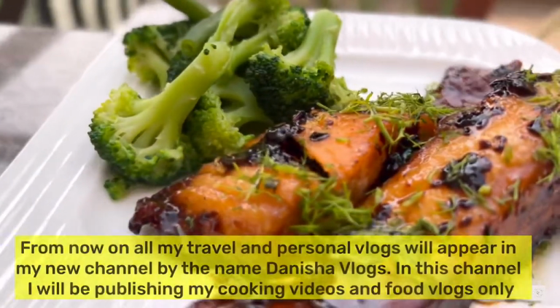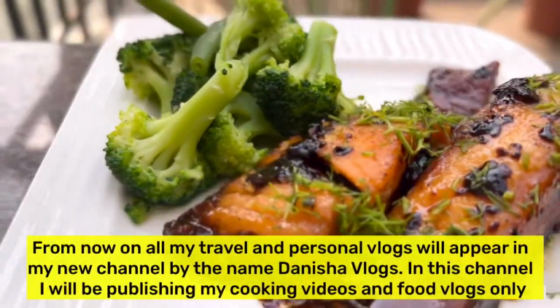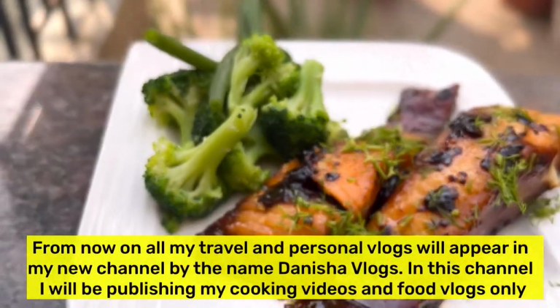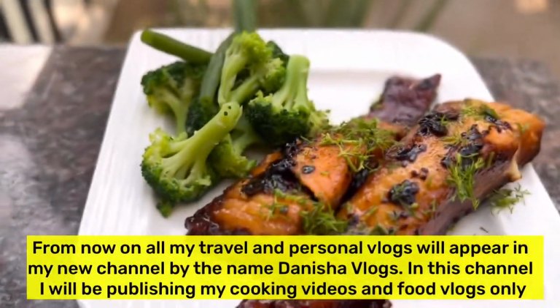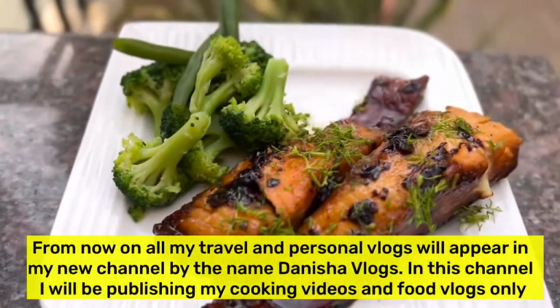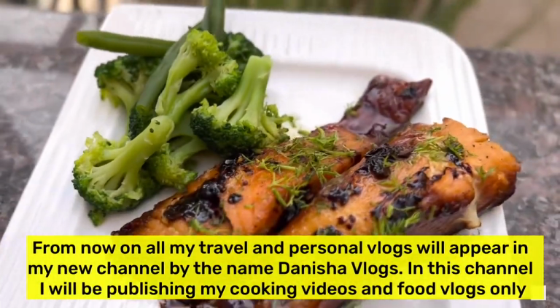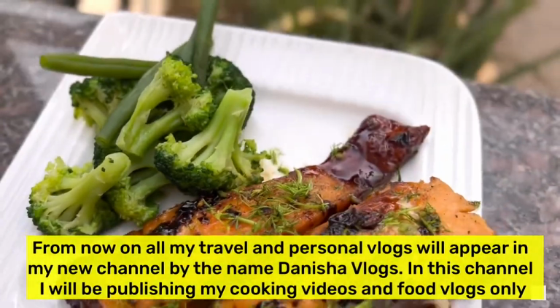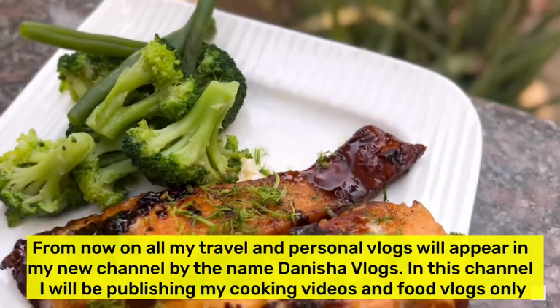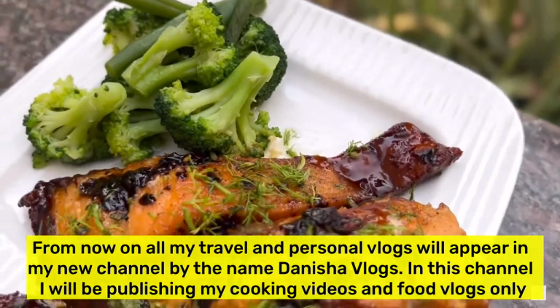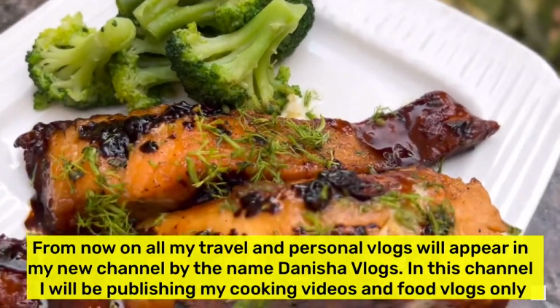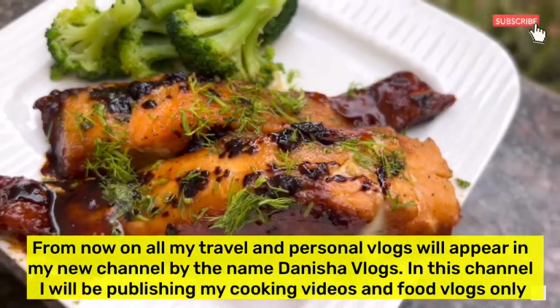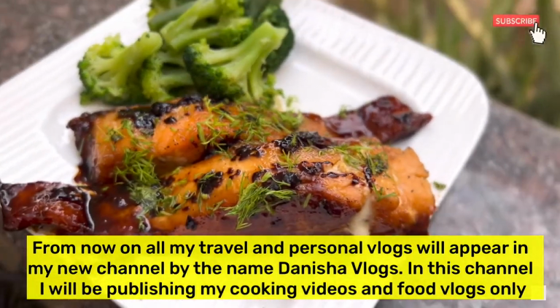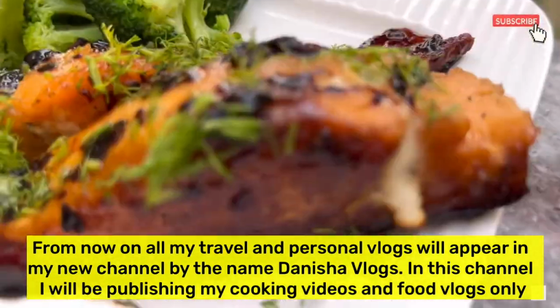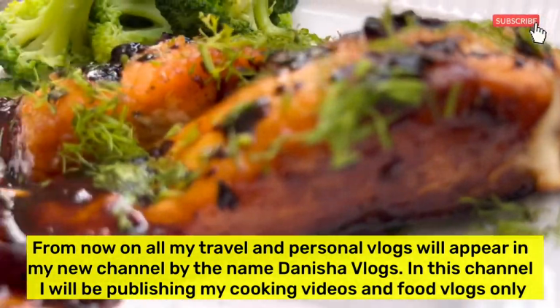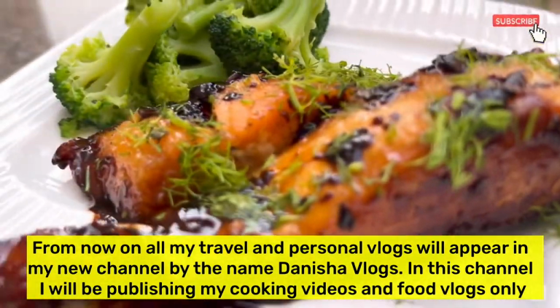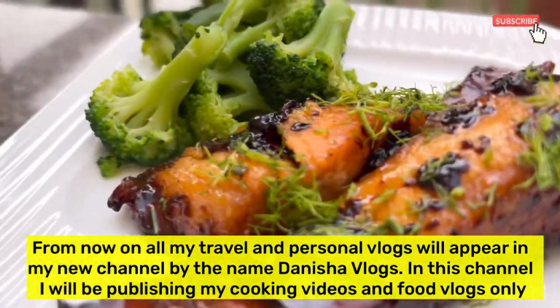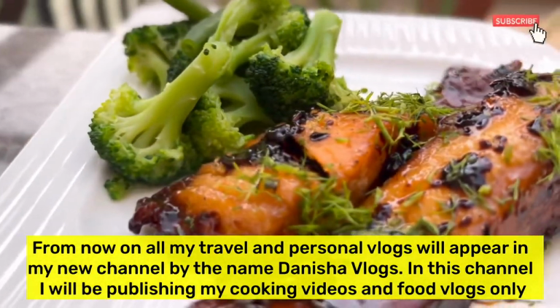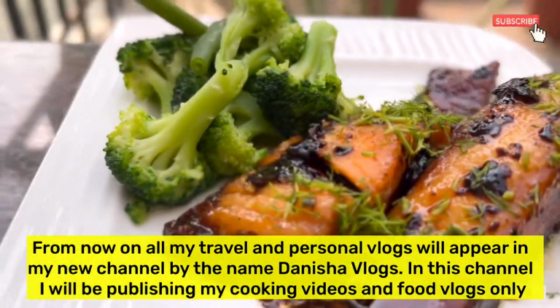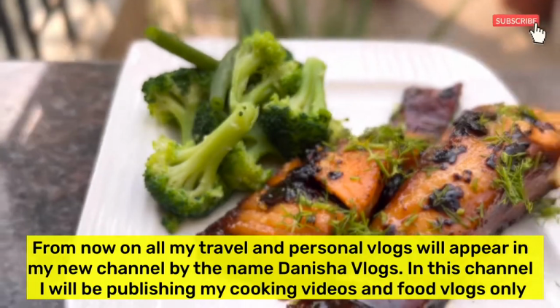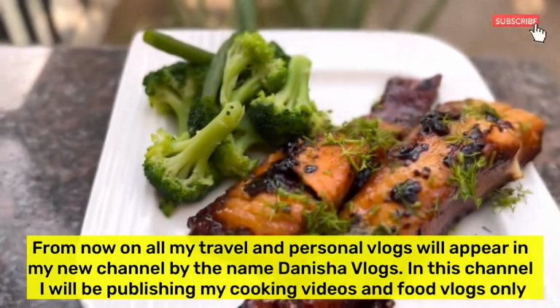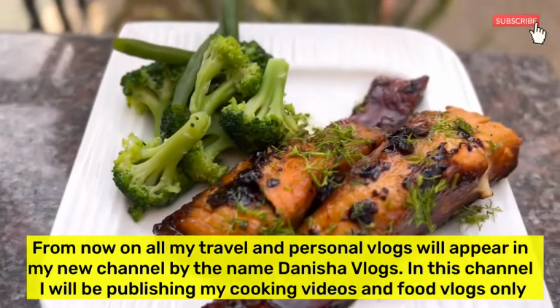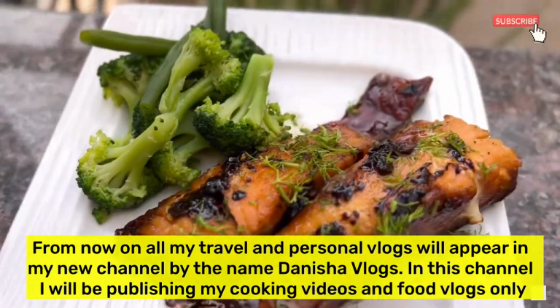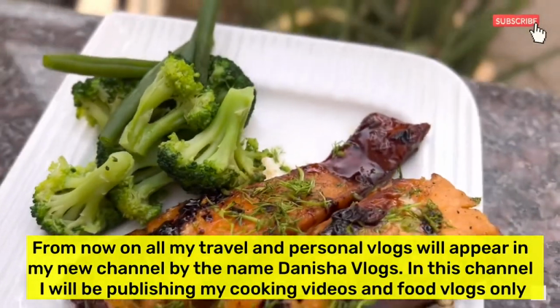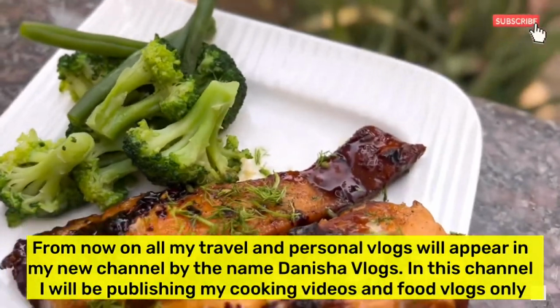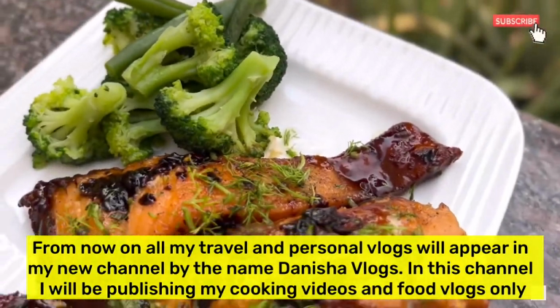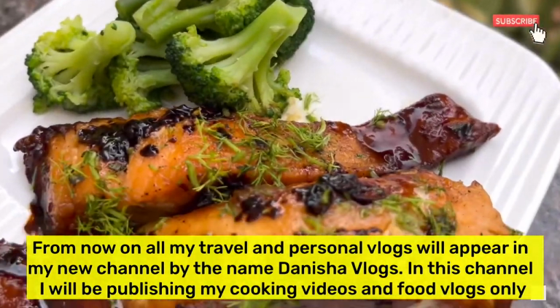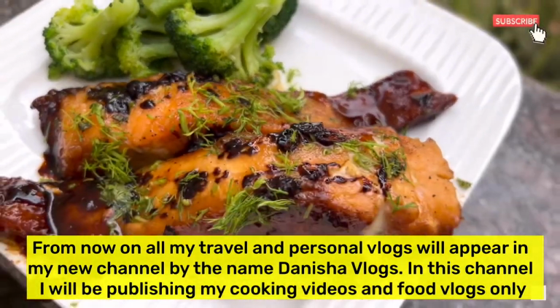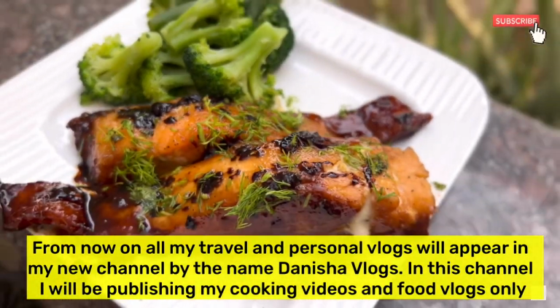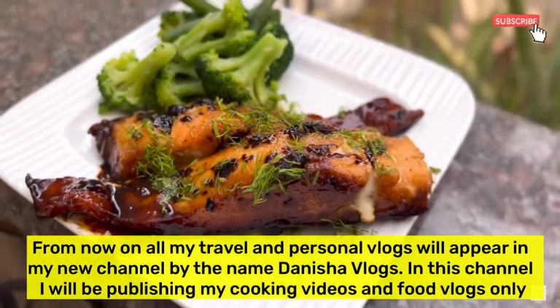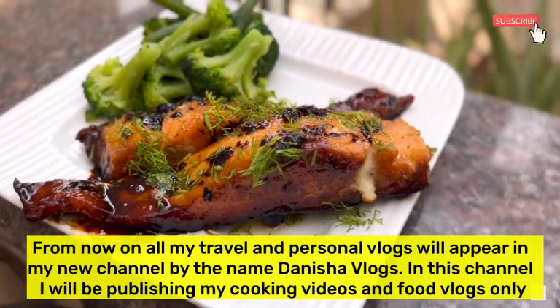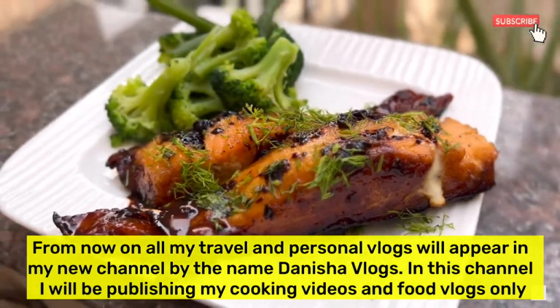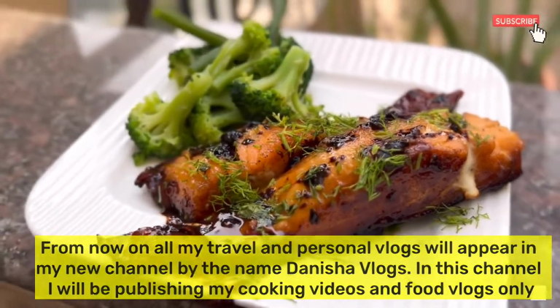An important announcement: from now on, all my travel and personal vlogs will appear in my new channel called Danisha Vlogs. In this channel, I will be publishing my cooking videos and food vlogs only. This channel has been renamed as Danisha's Cookbook.